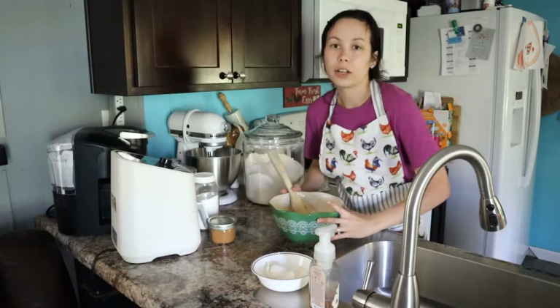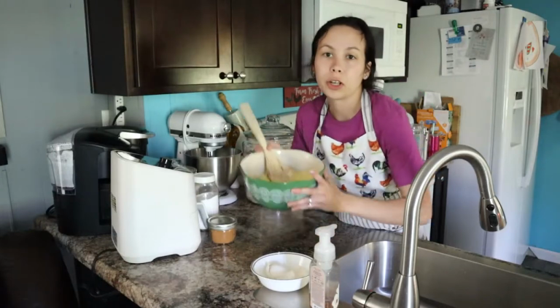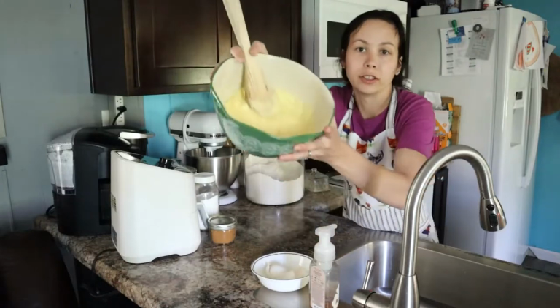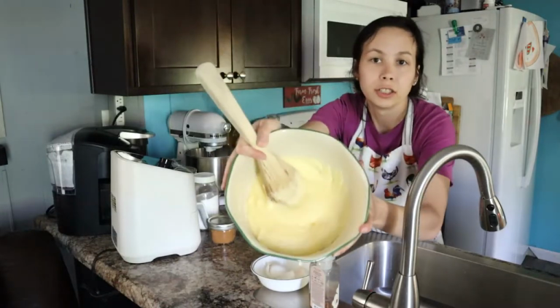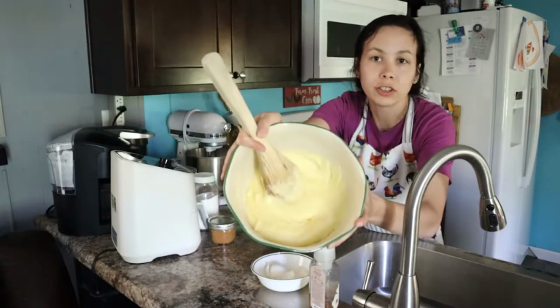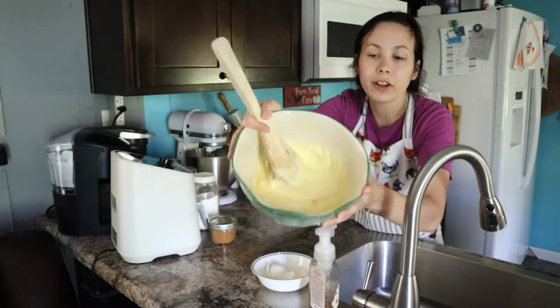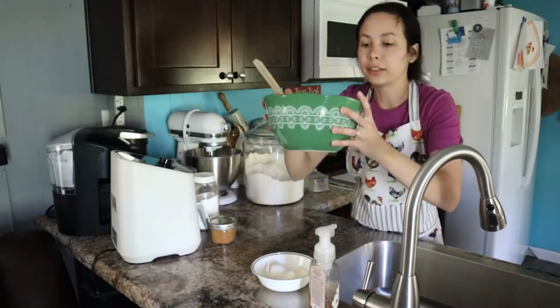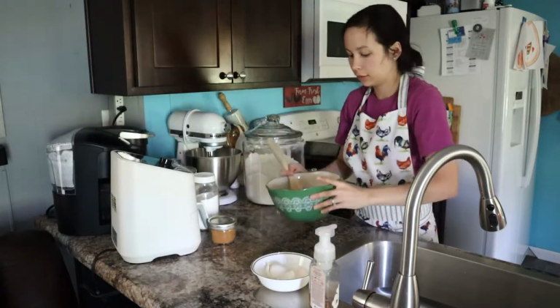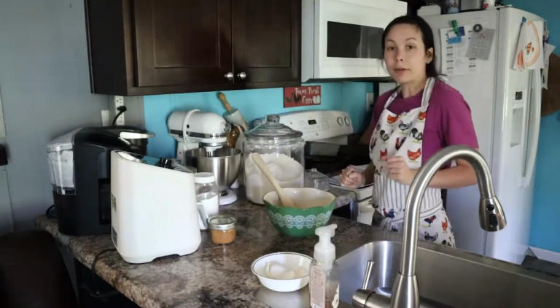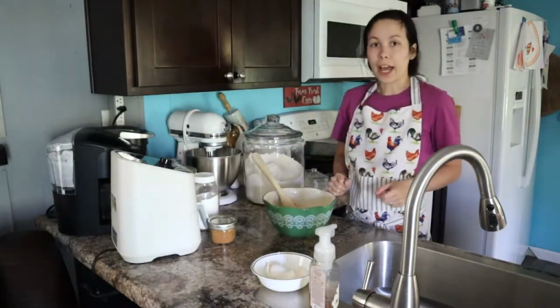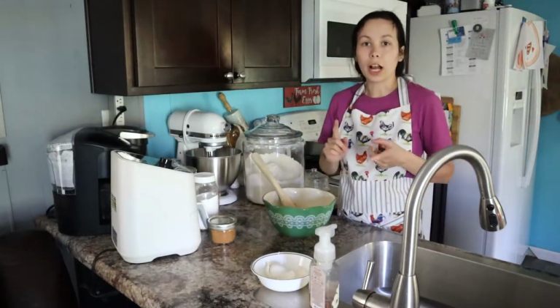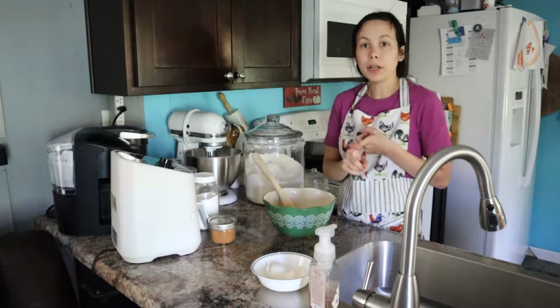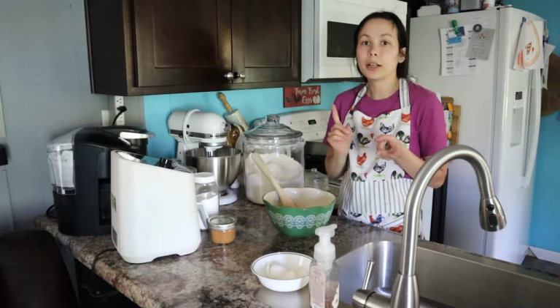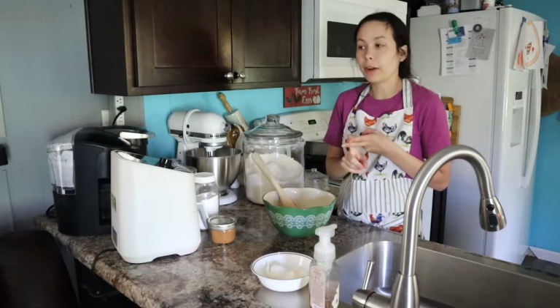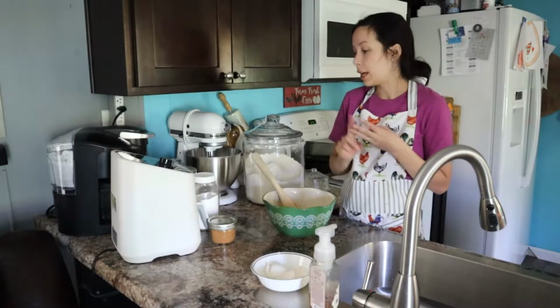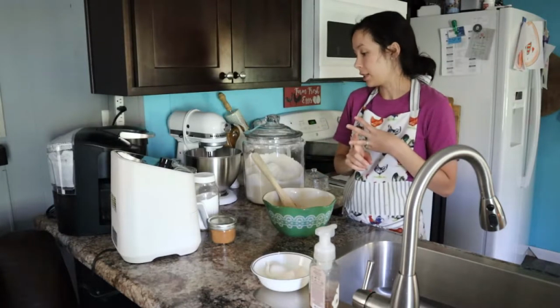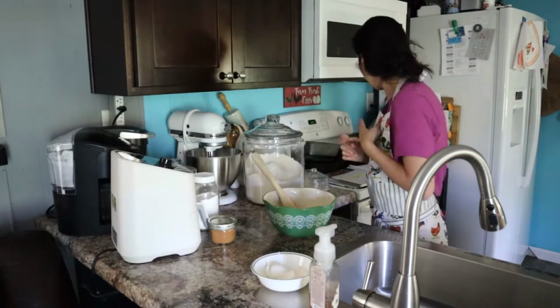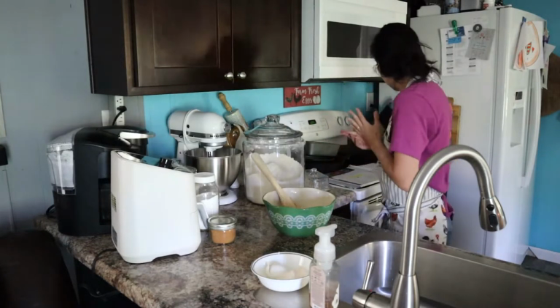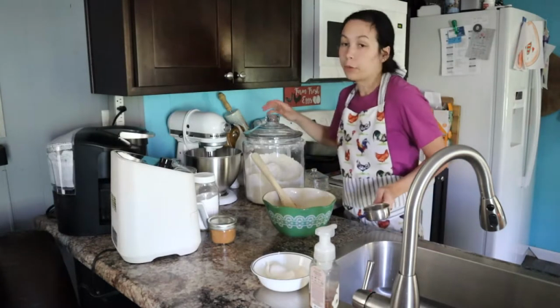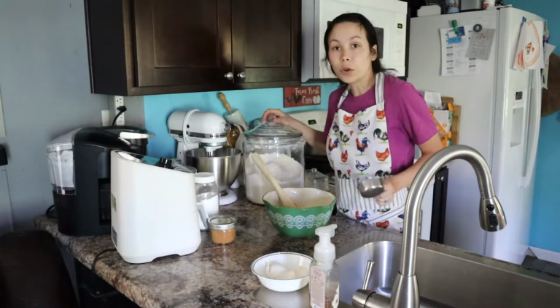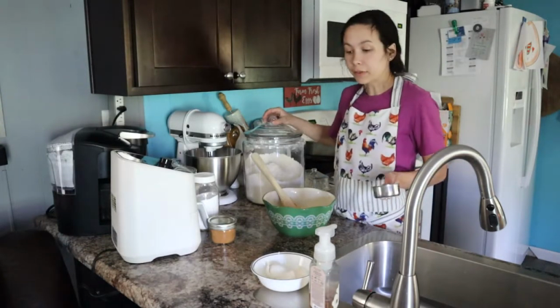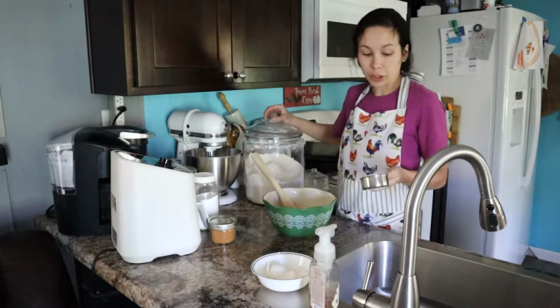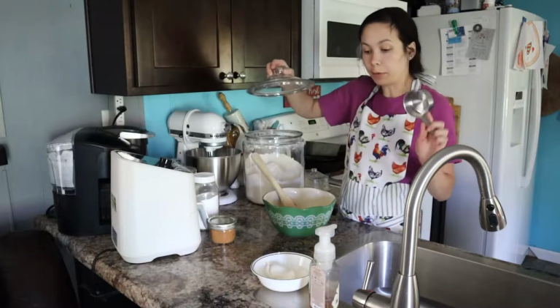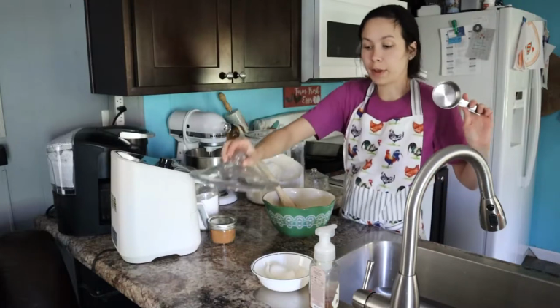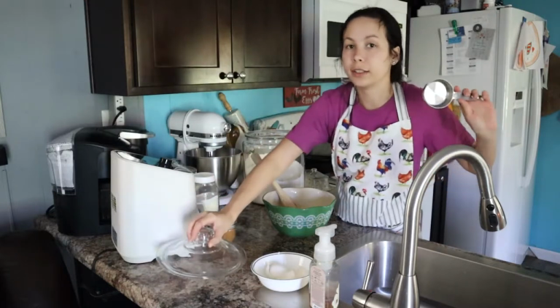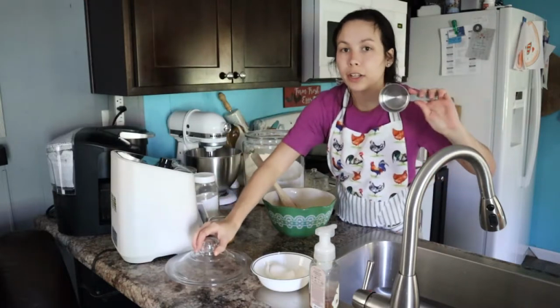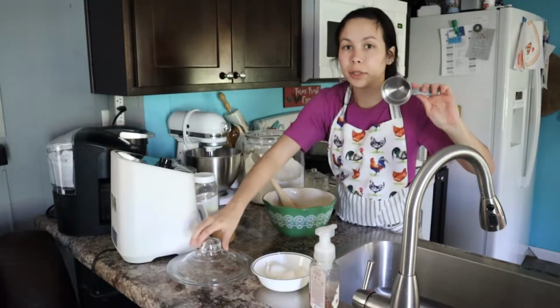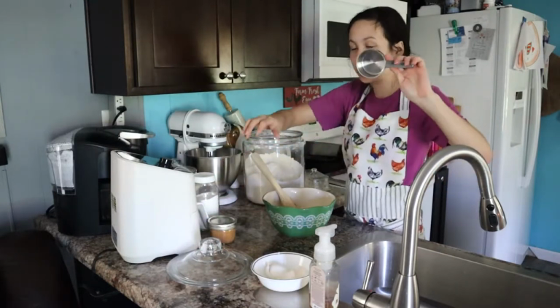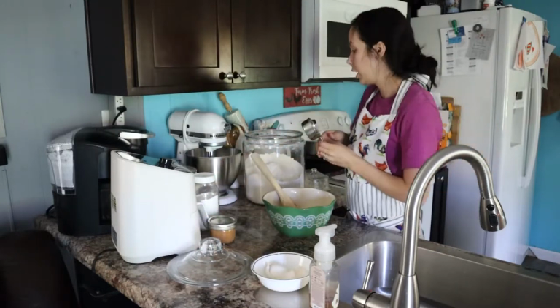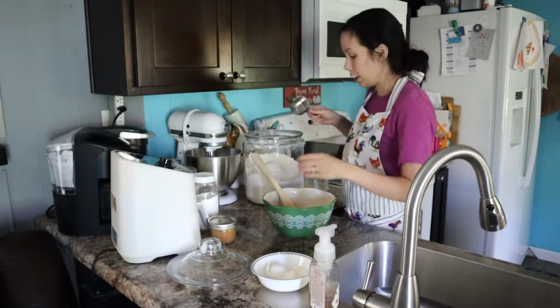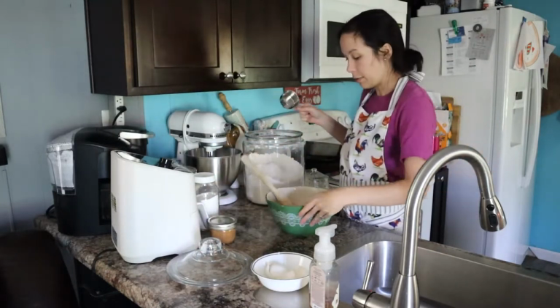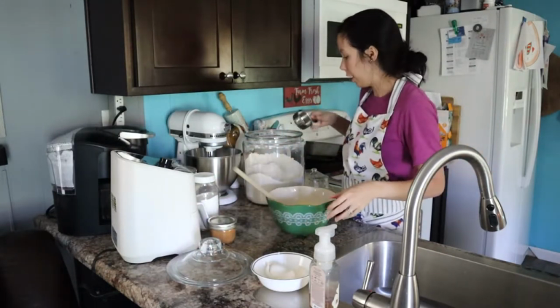Here's what your batter should look like right now. Now we need to add our milk, flour, and baking soda. We need four cups of flour, so again I'm gonna use my half-cup measure and get that measured out.